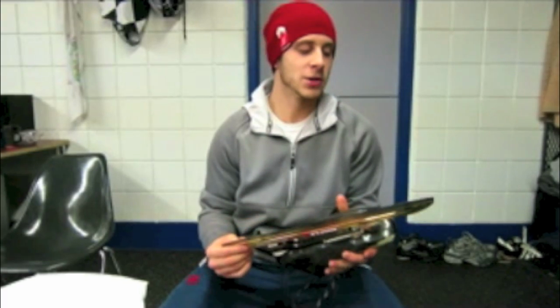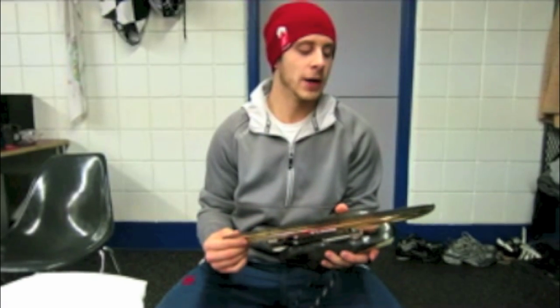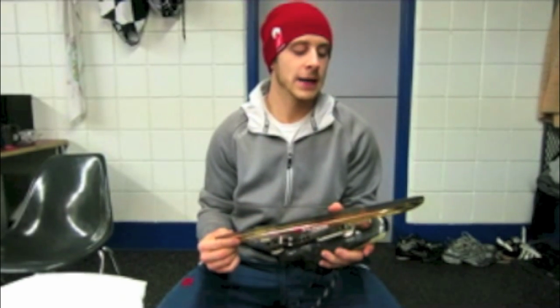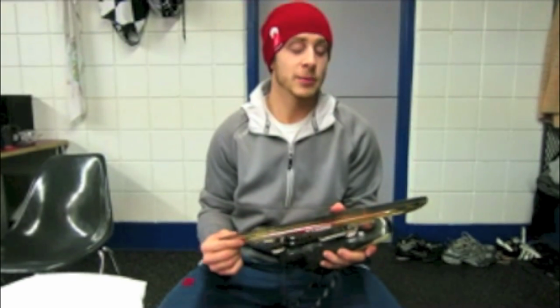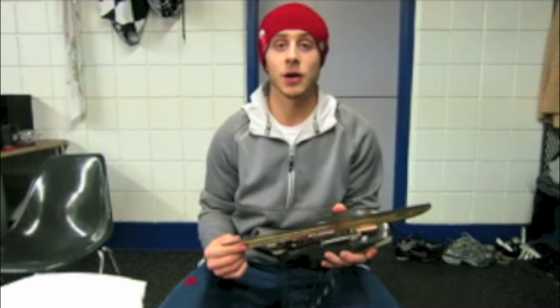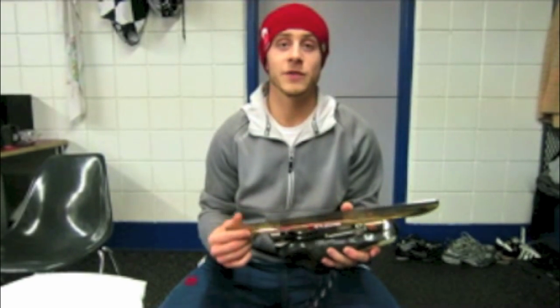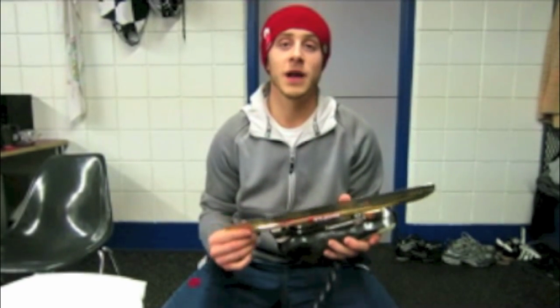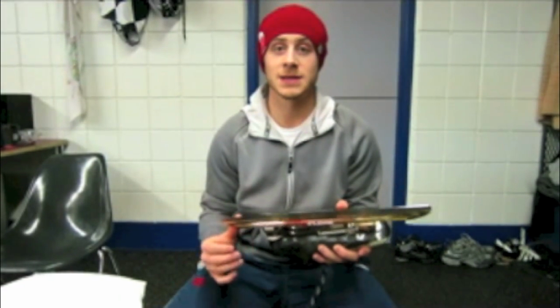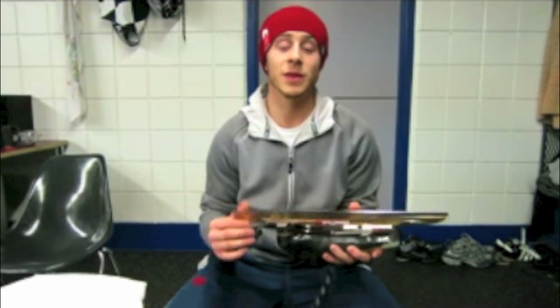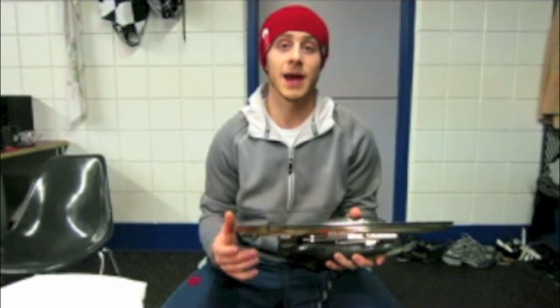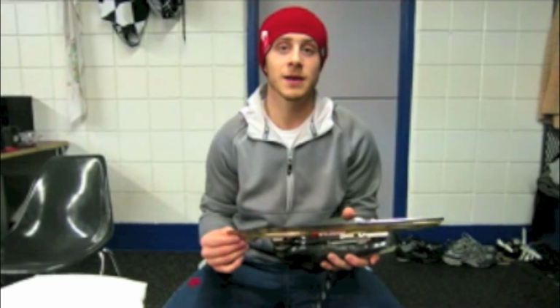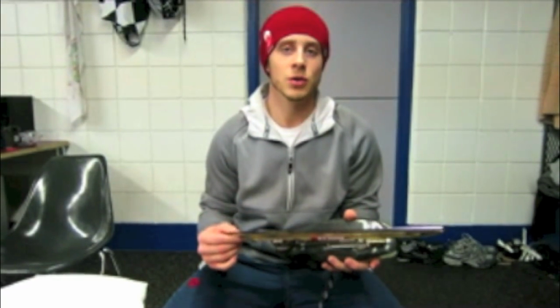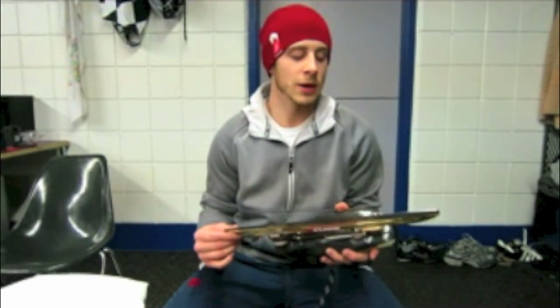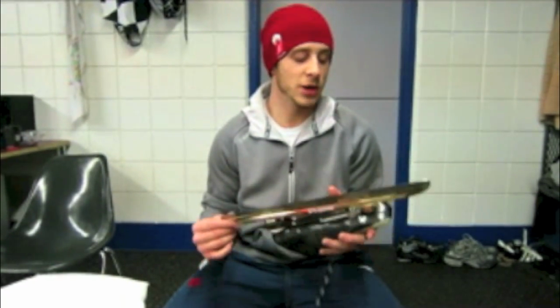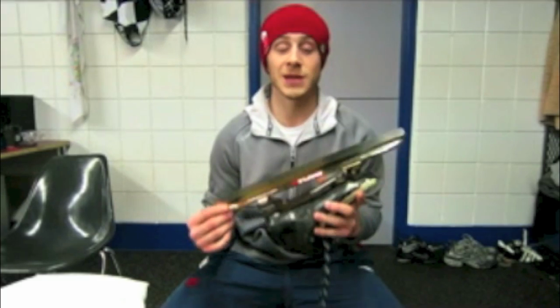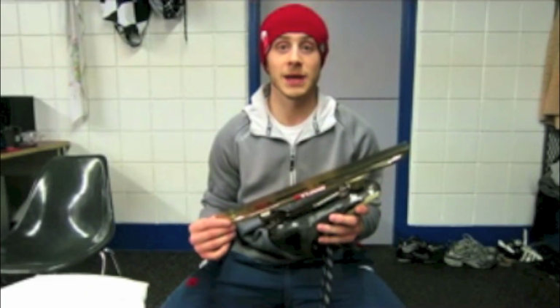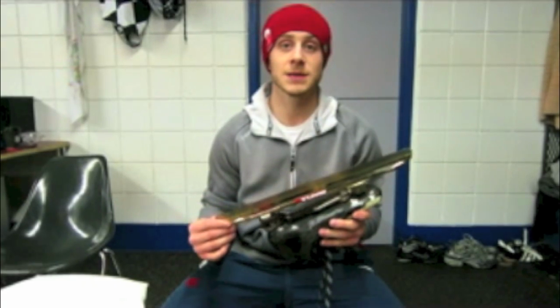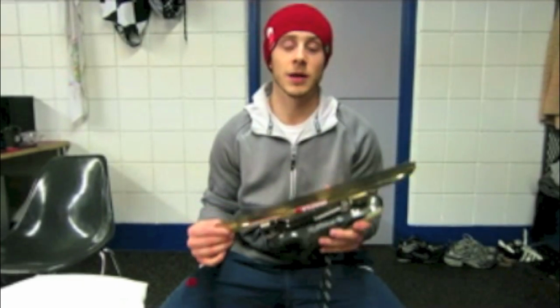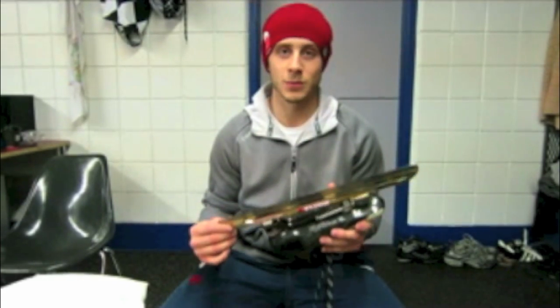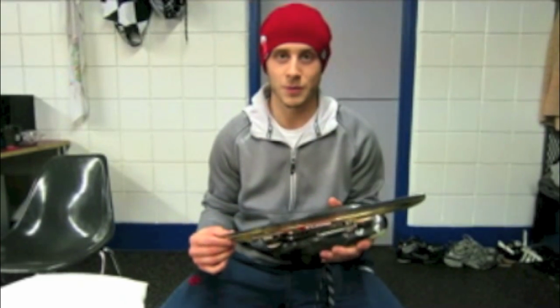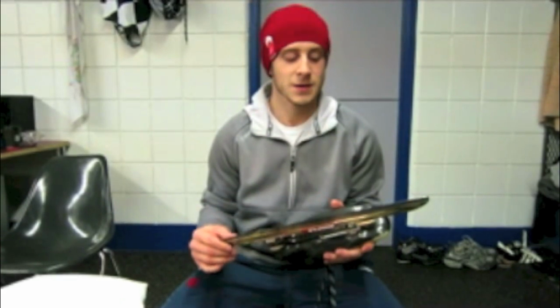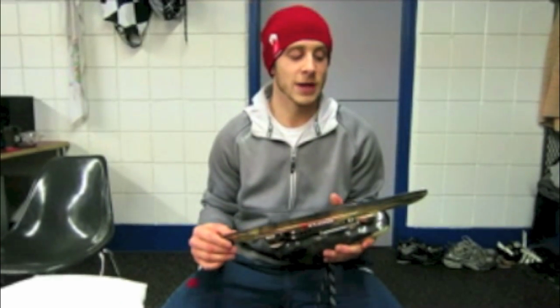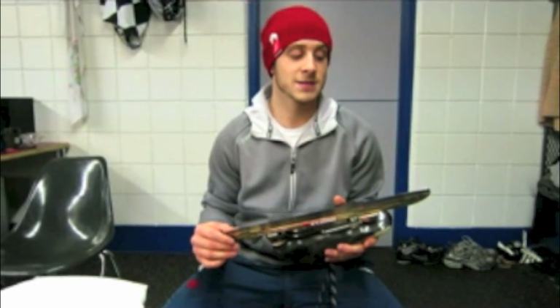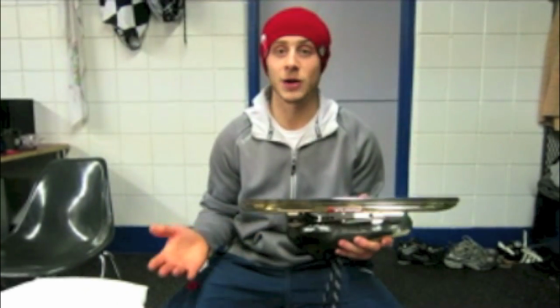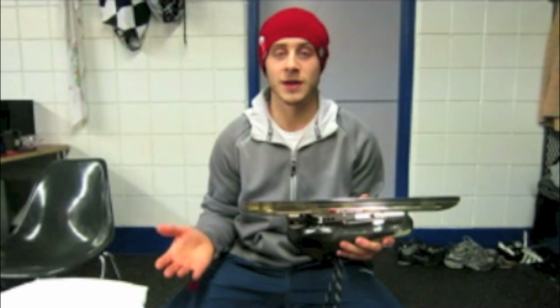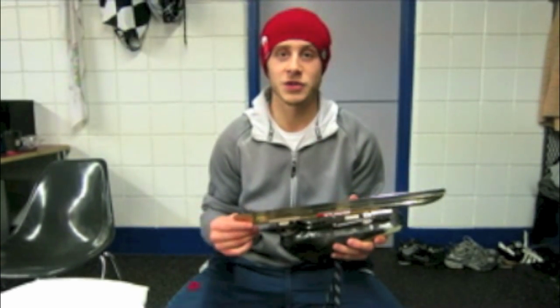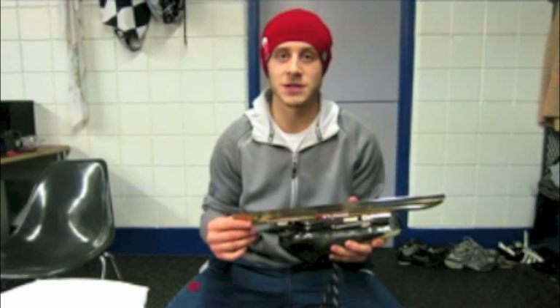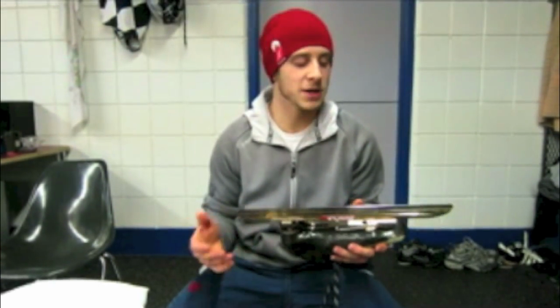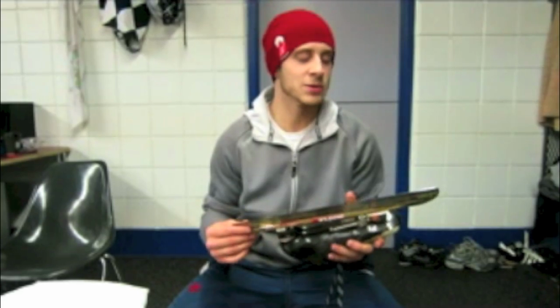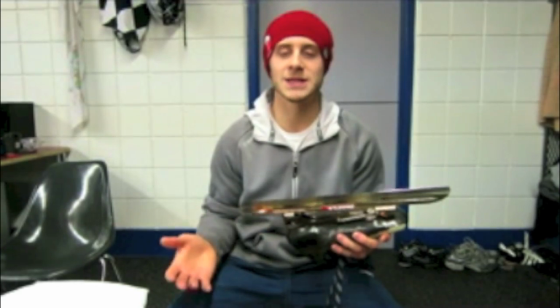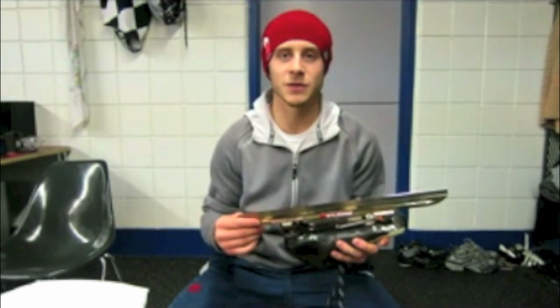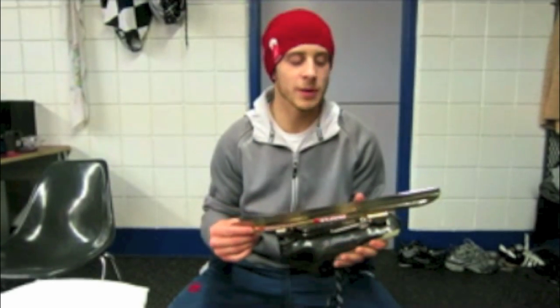Some of you may not know that if you are flying domestic within Canada, you can bring your boots and blades on the plane with you. It's kind of cool that they've changed the security measures there — it's one less thing you have to worry about.